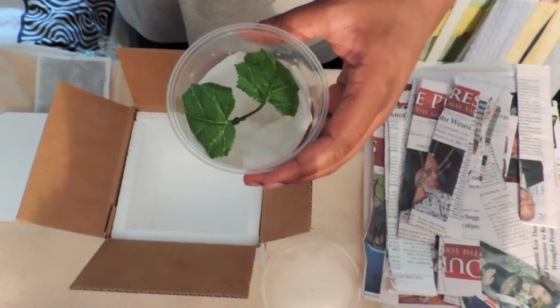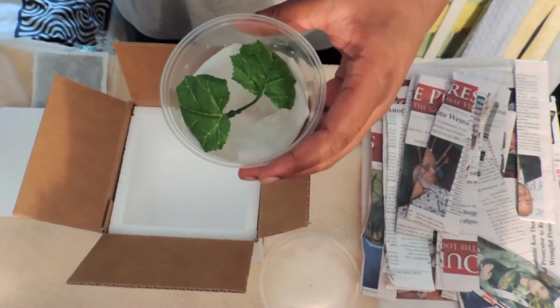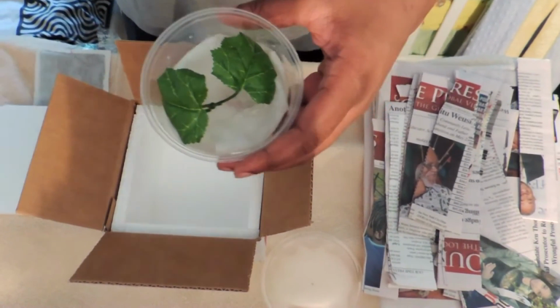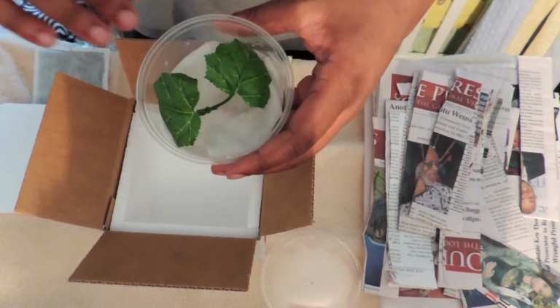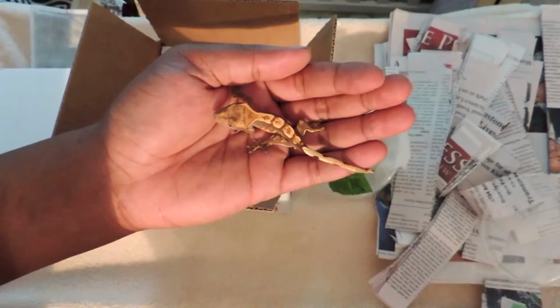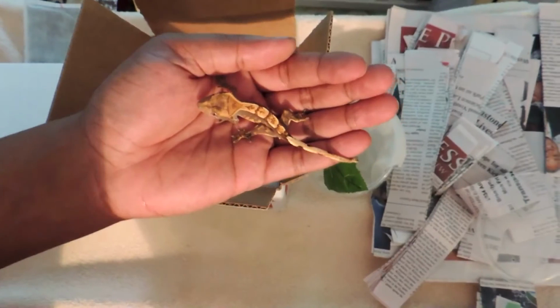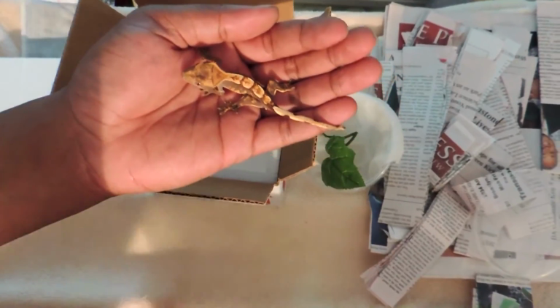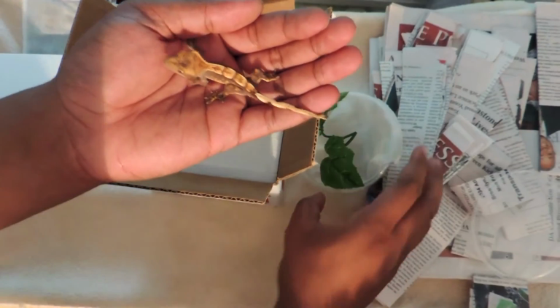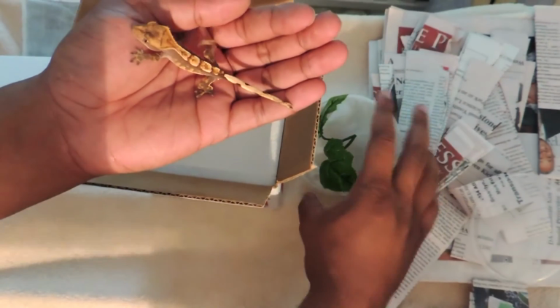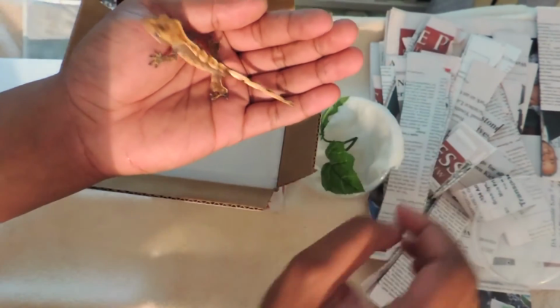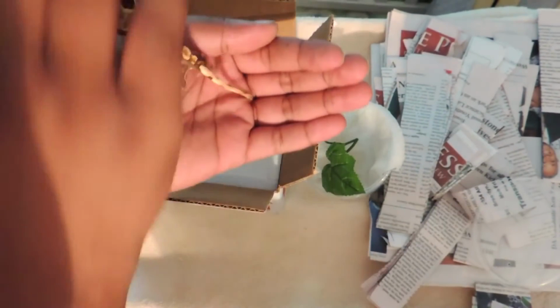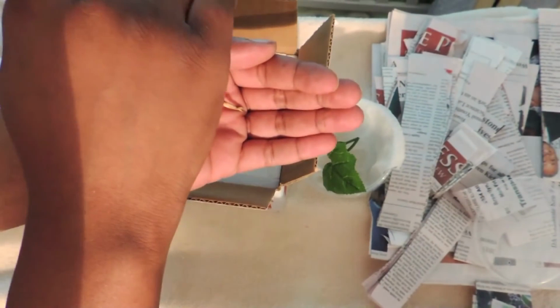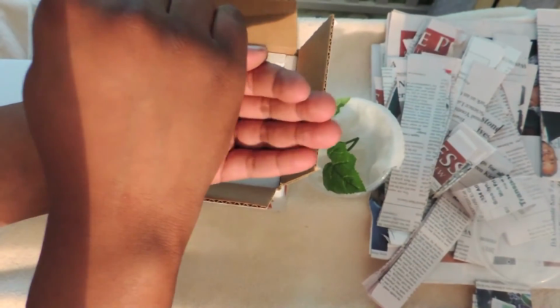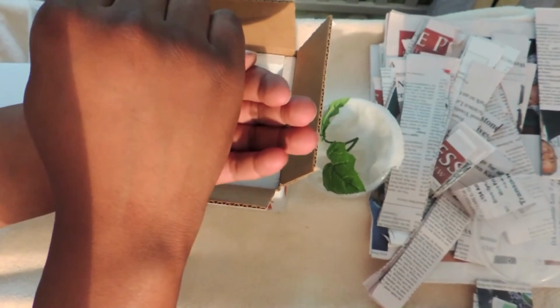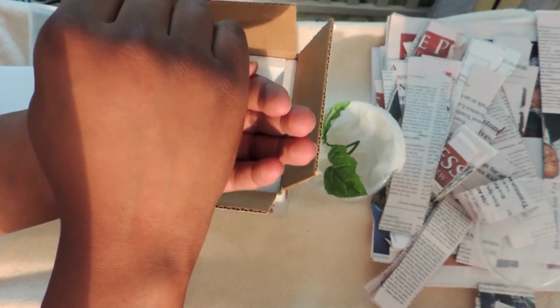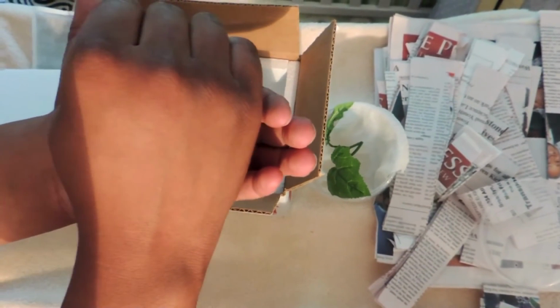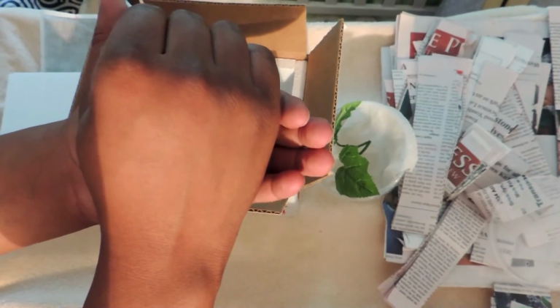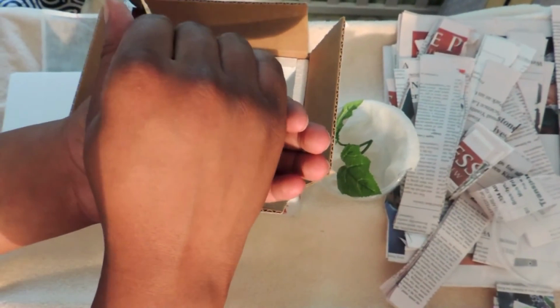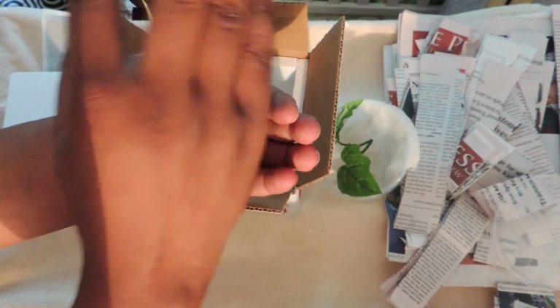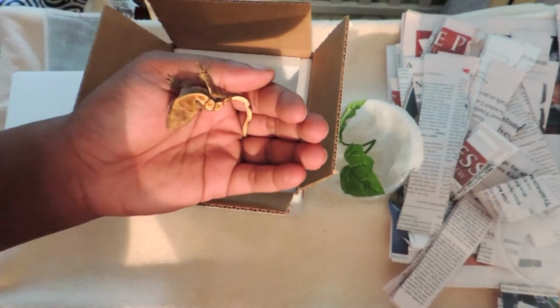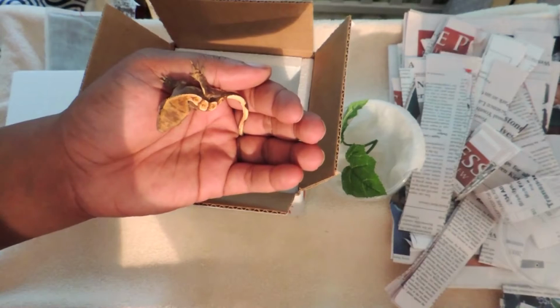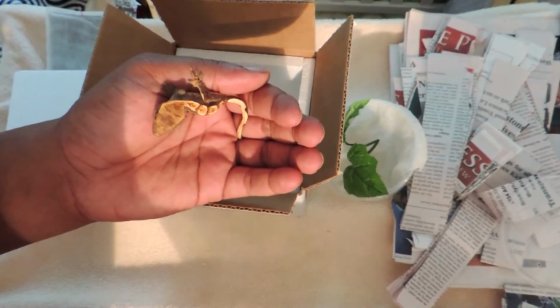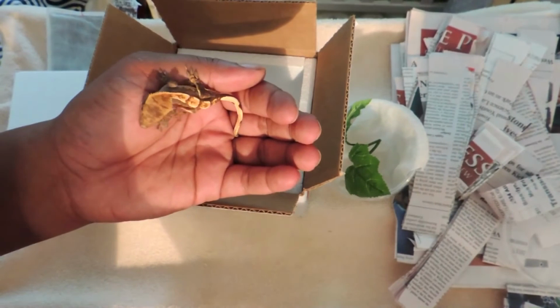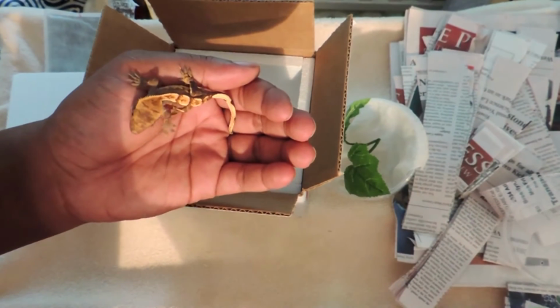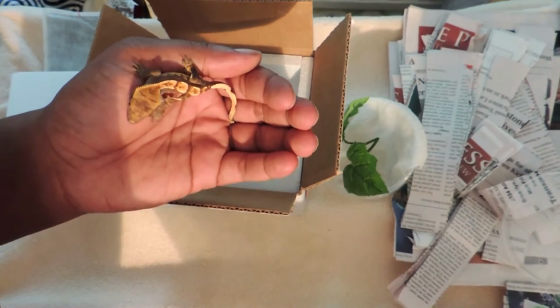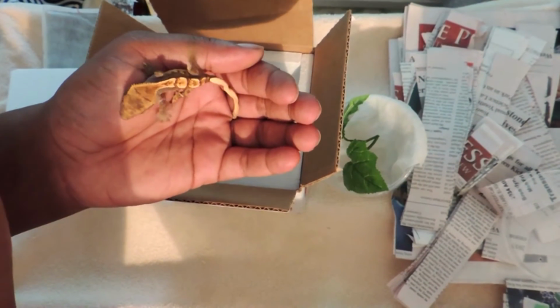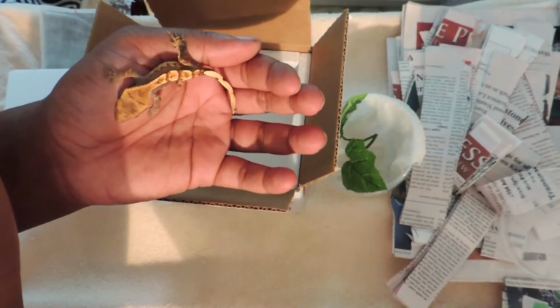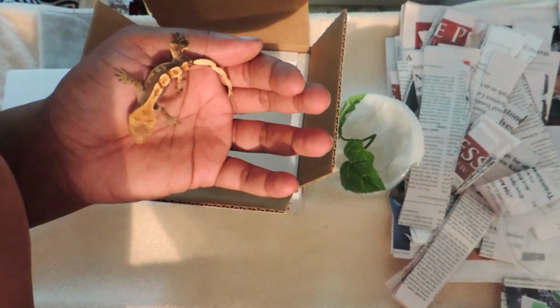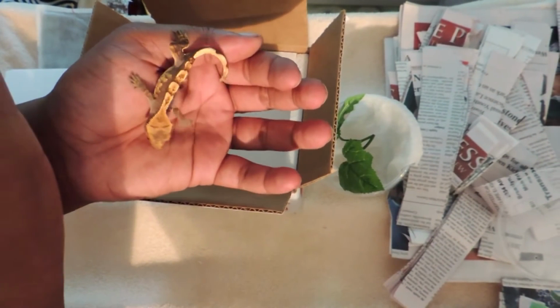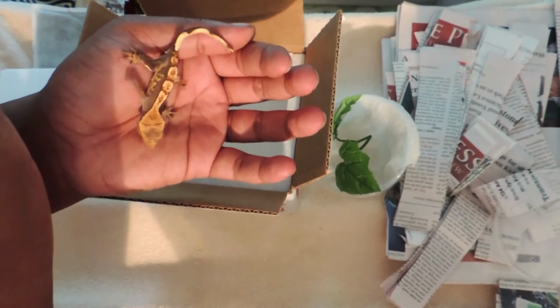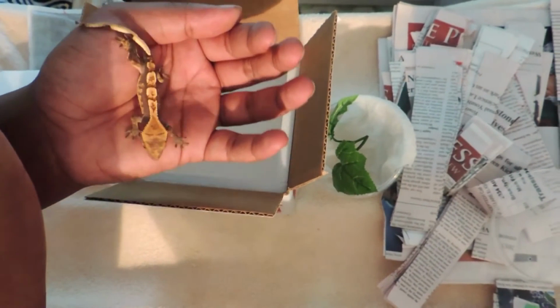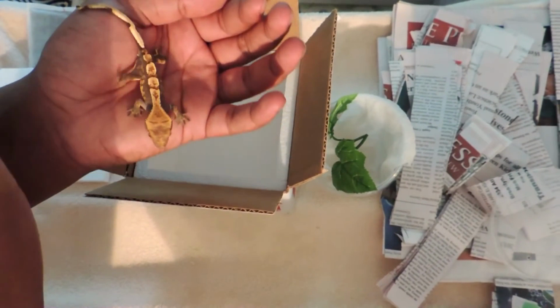Then you add your gecko and place it inside the deli cup. I'm going to cut this part because if you guys own Crested Geckos, you know their hatchlings are quick, so it's going to be a bit of a process for me to get this guy into the deli cup.